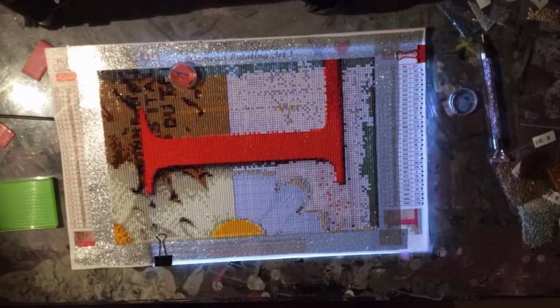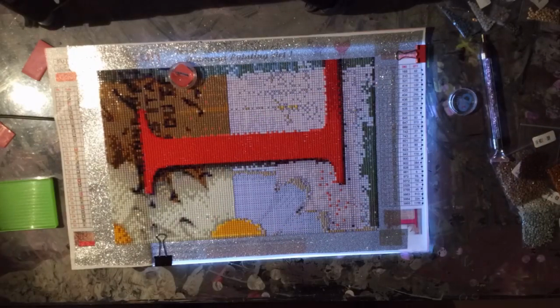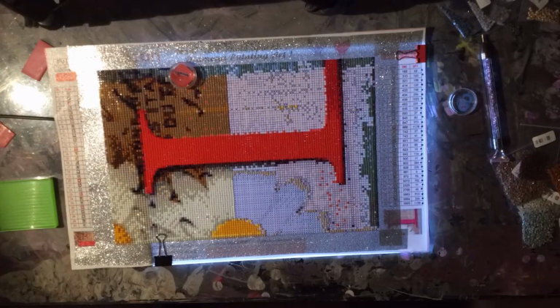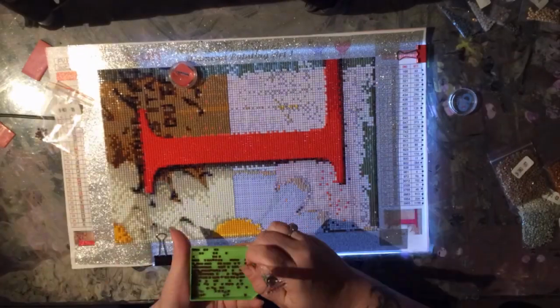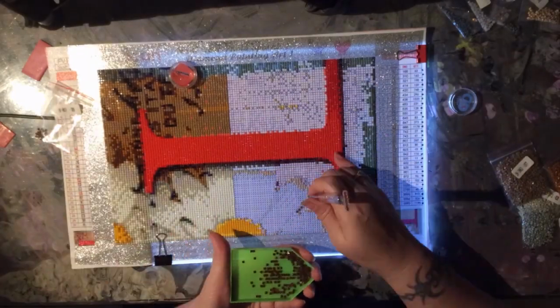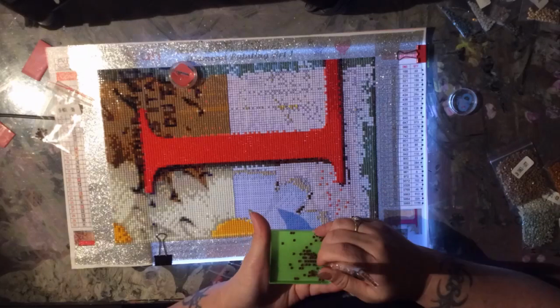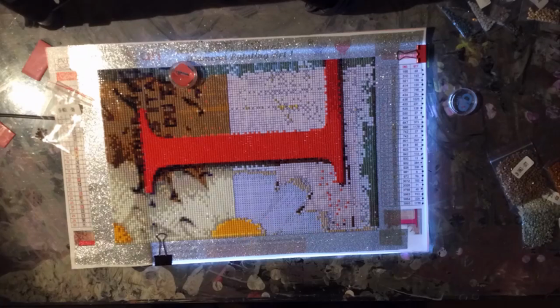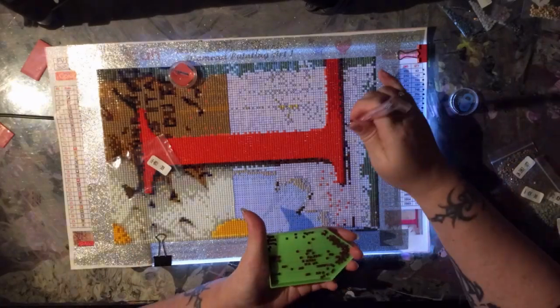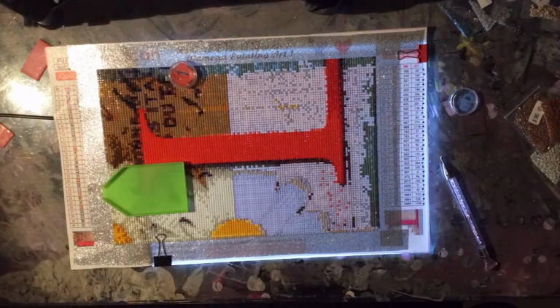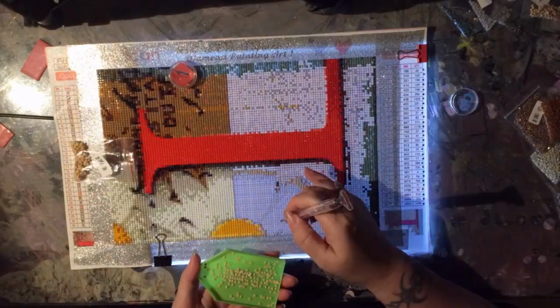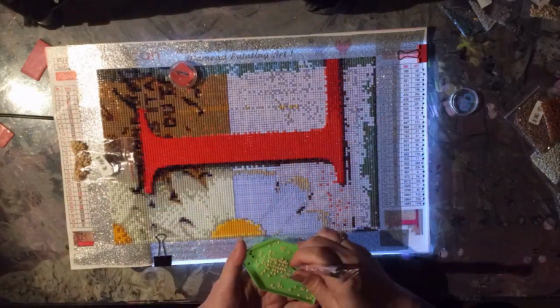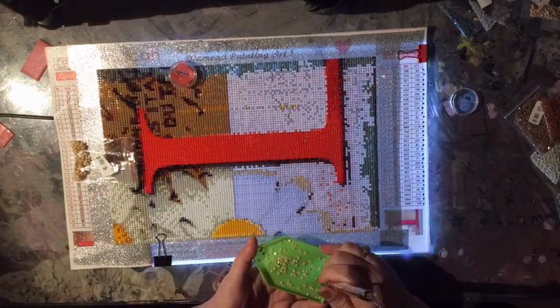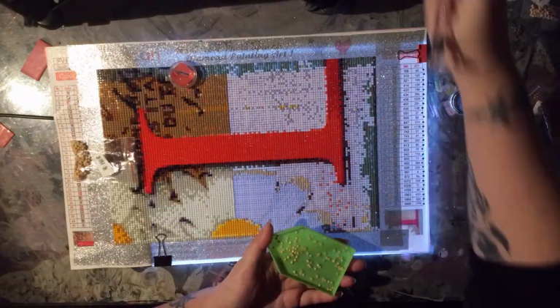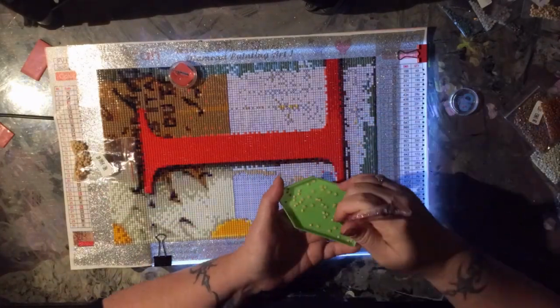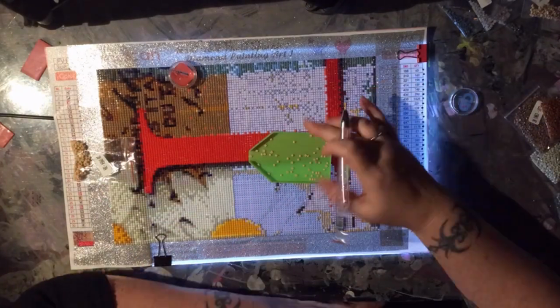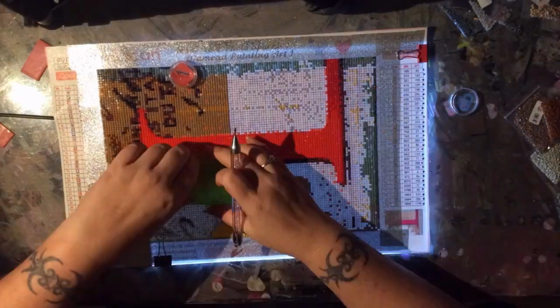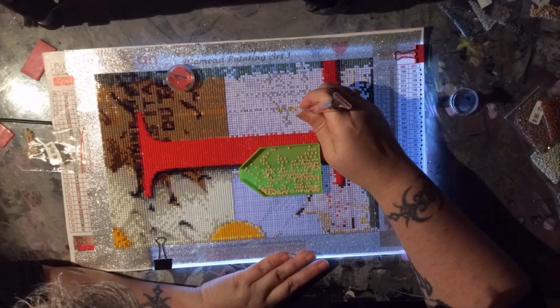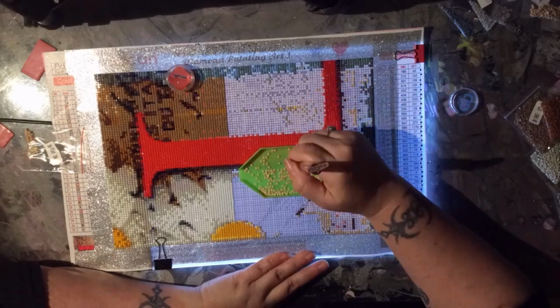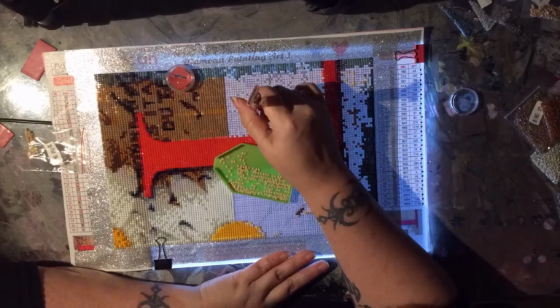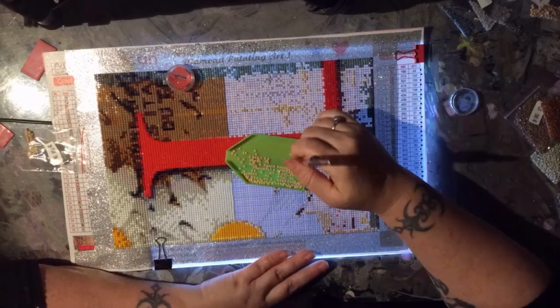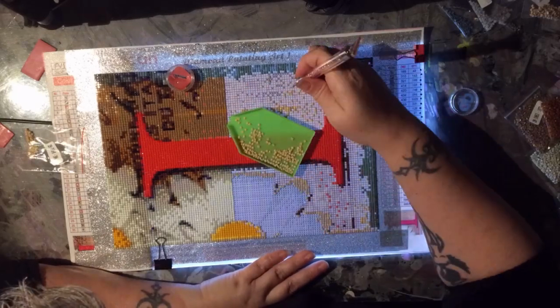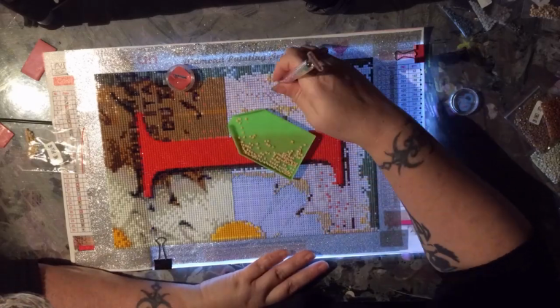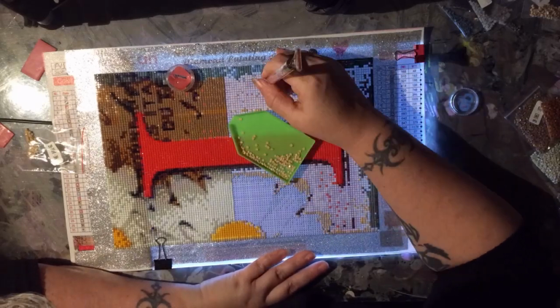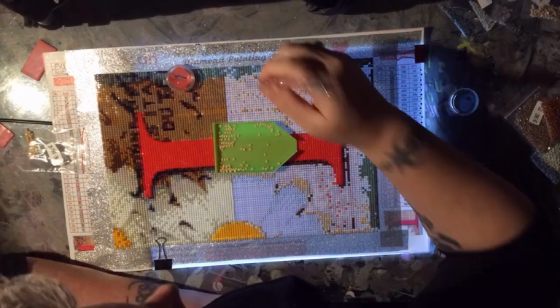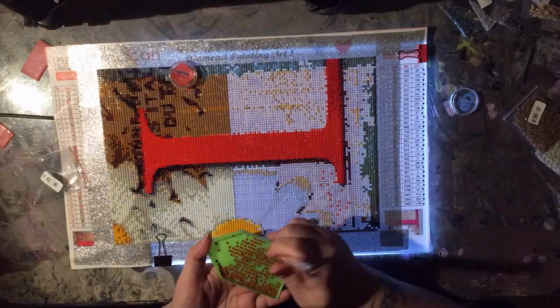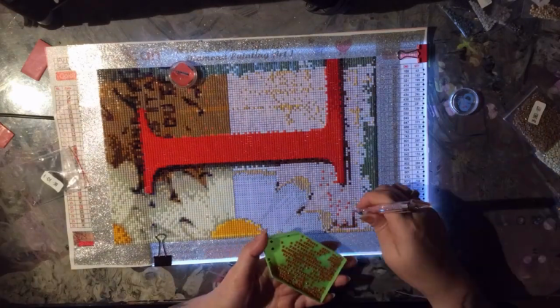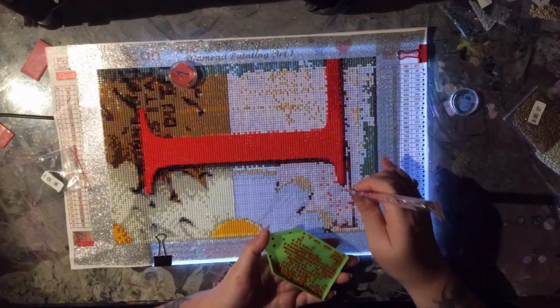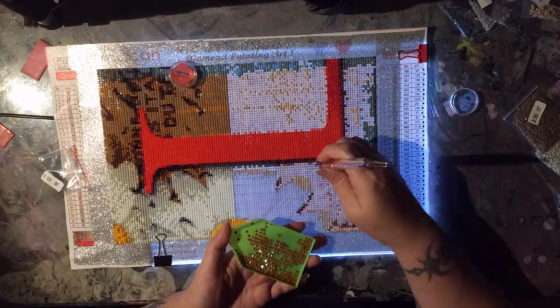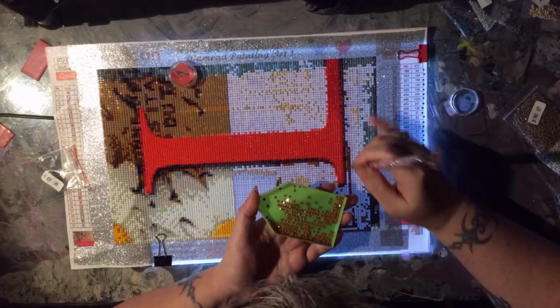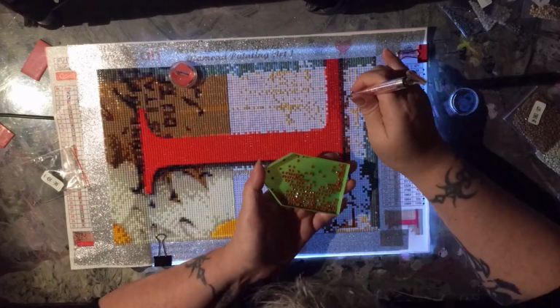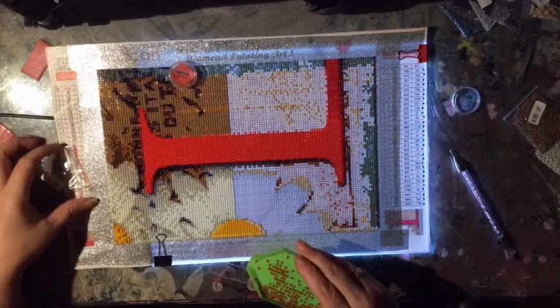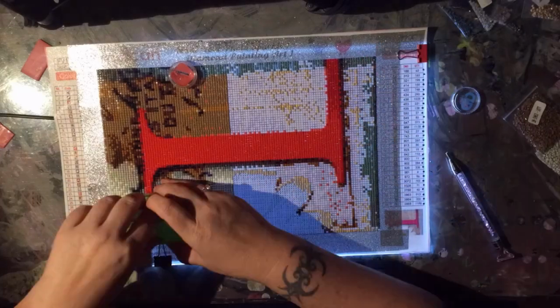The adhesive was really great. It's a good thickness, and there were no rivers or bubbles. There were no creases in the canvas or anything like that. So the overall quality was really good.